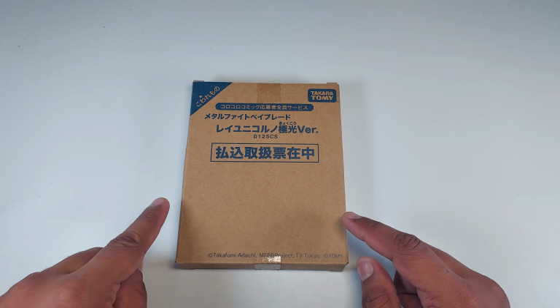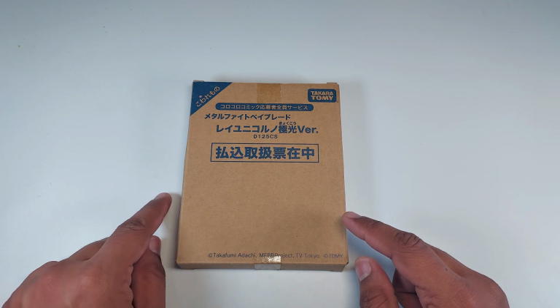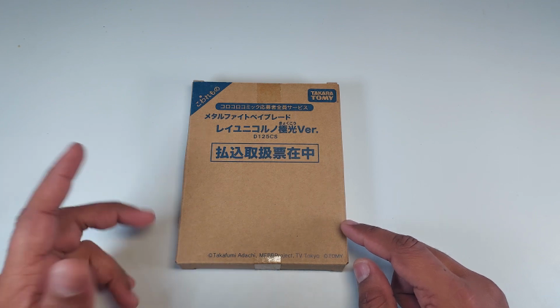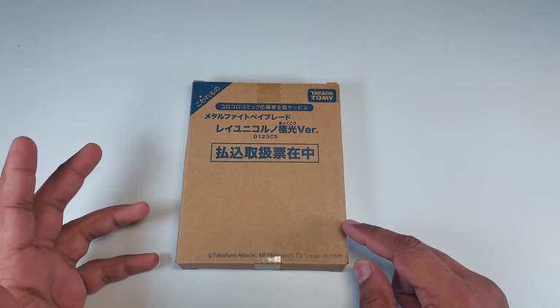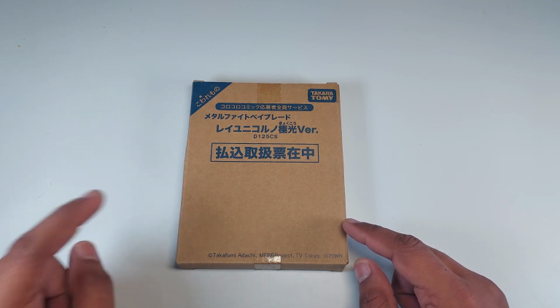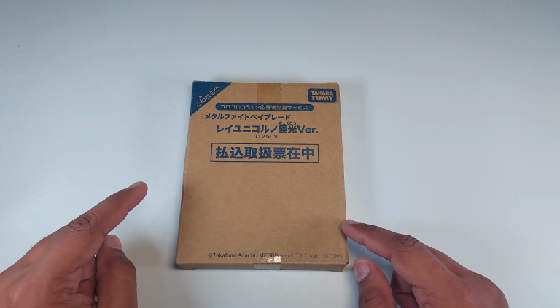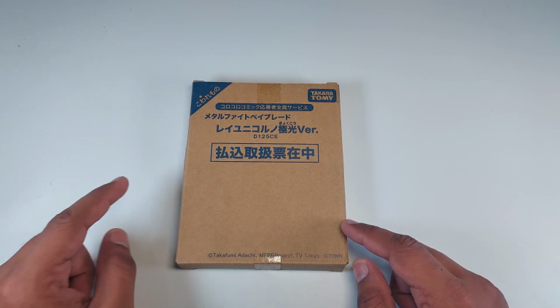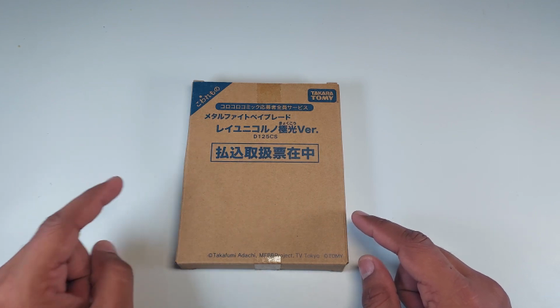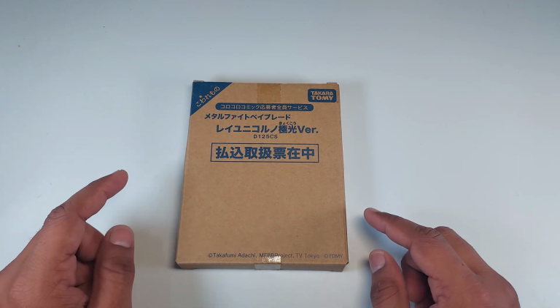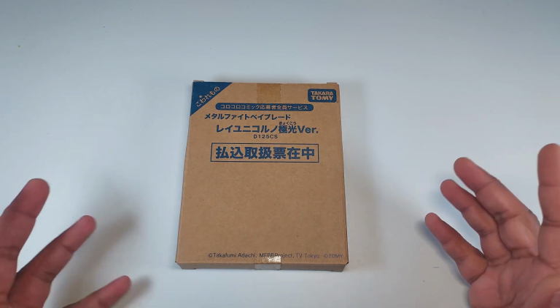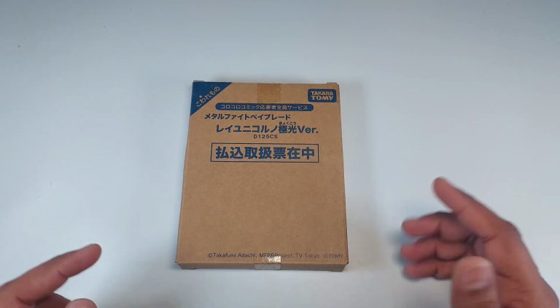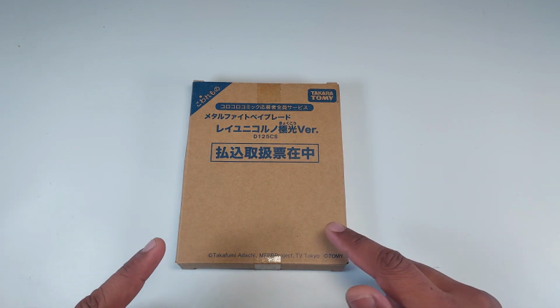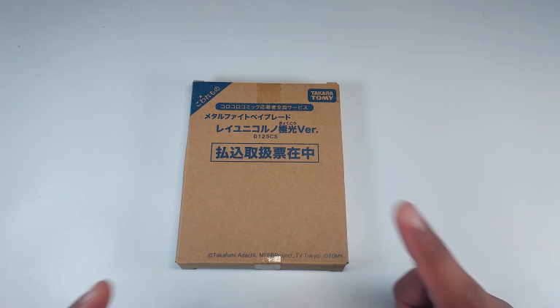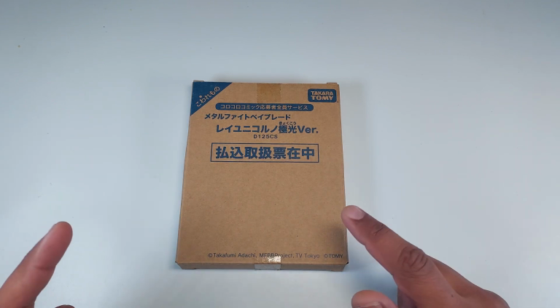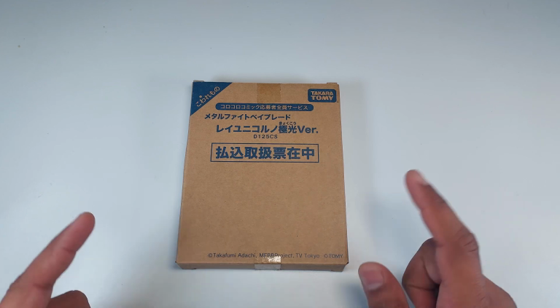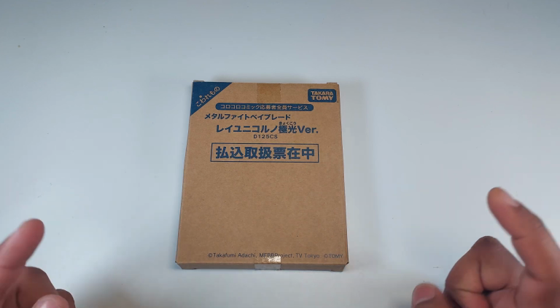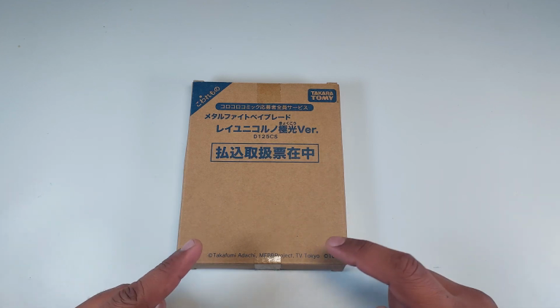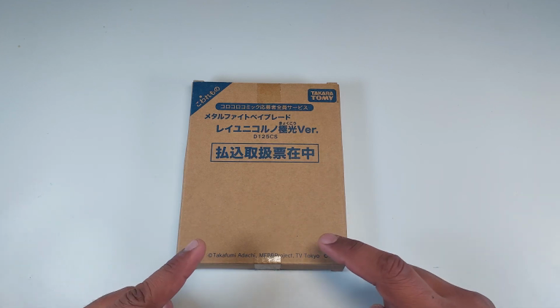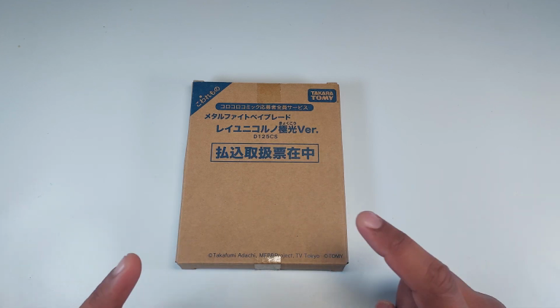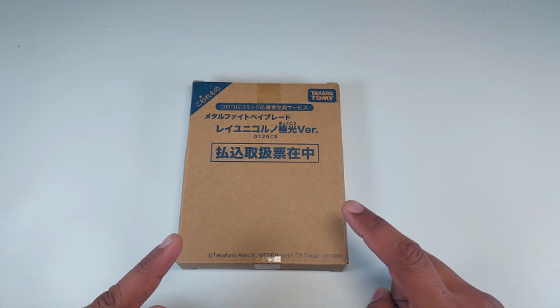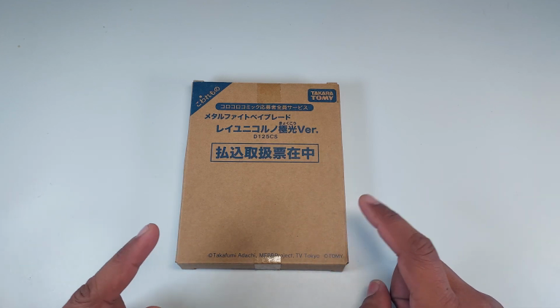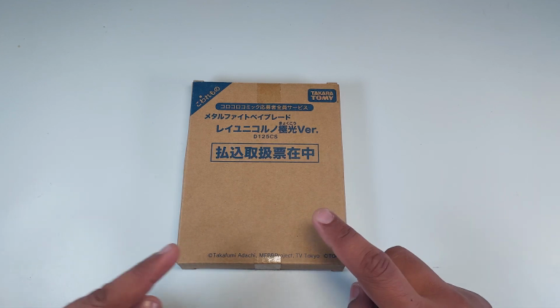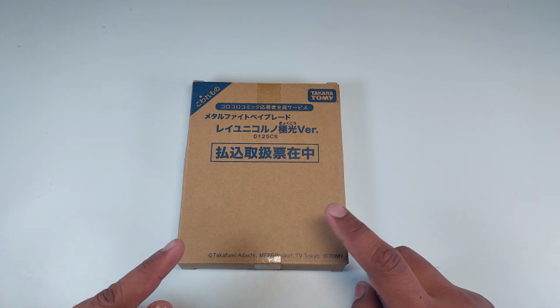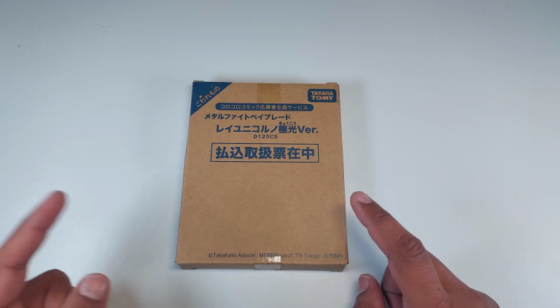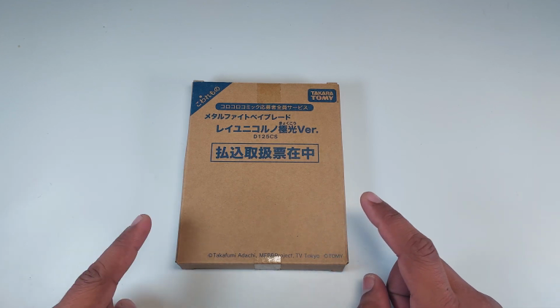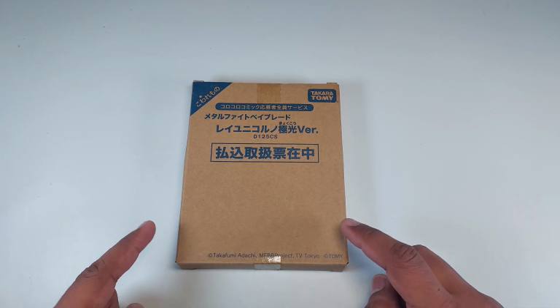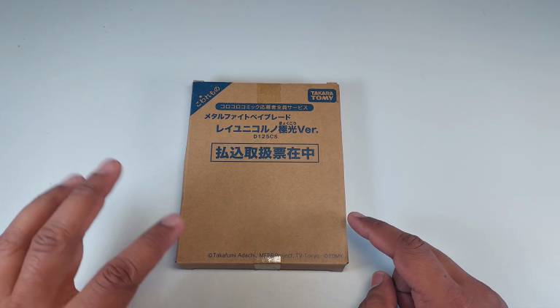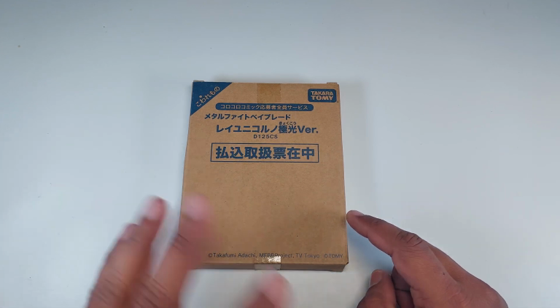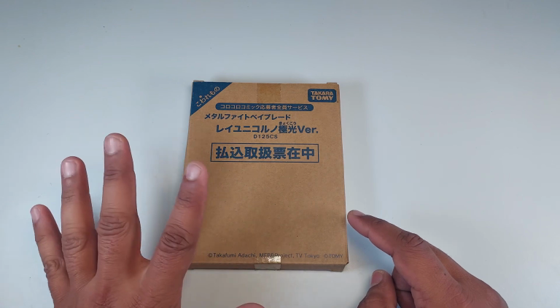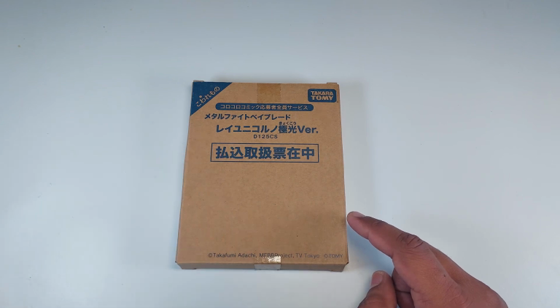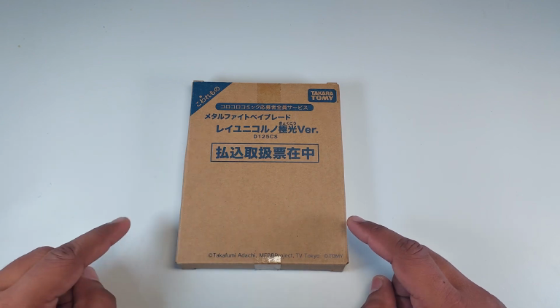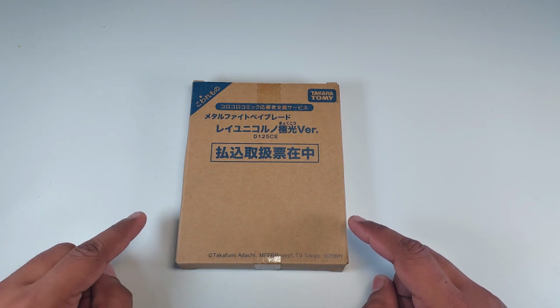If you're excited, let me know by subscribing to our channel and commenting your thoughts in the comment section. You can do that meanwhile I'm going to unbox it — make sure to enjoy the unboxing while subscribing. Okay guys, enough of this chat, let's dive in!